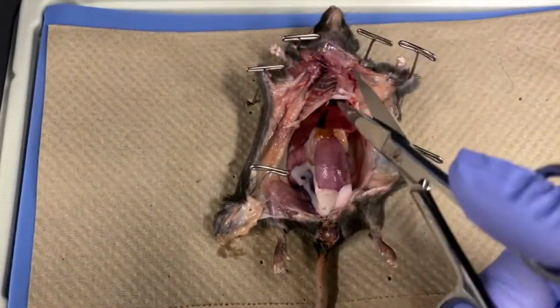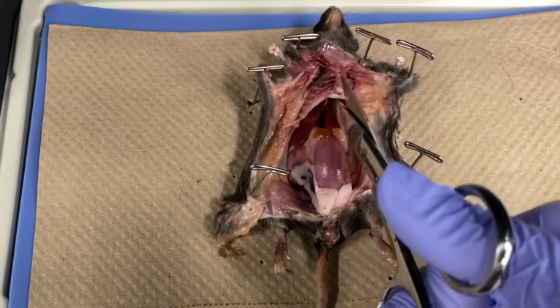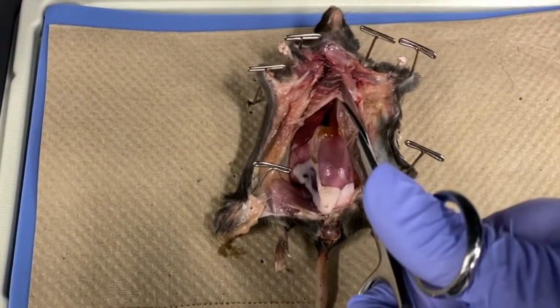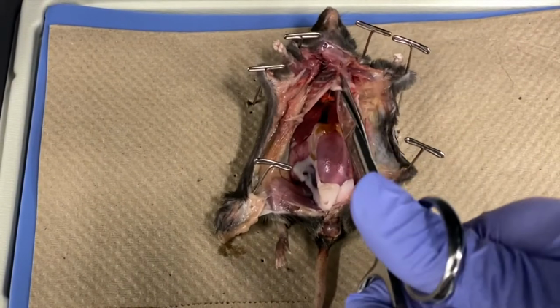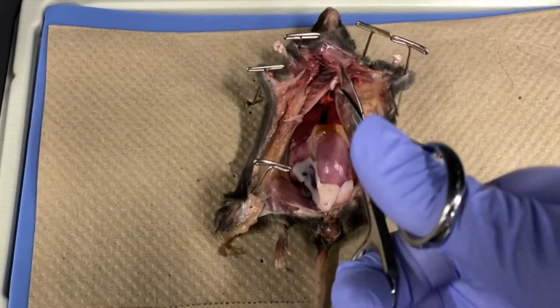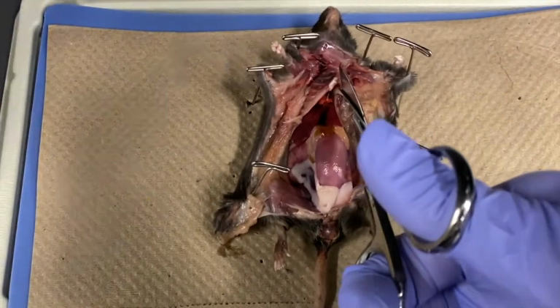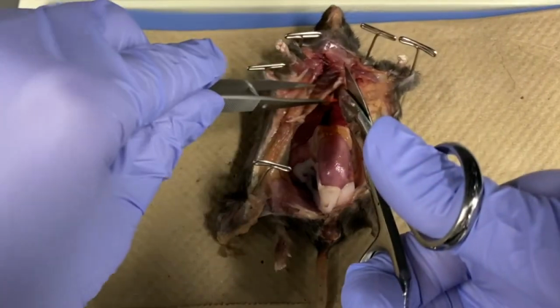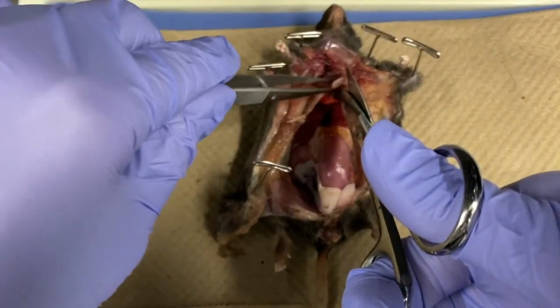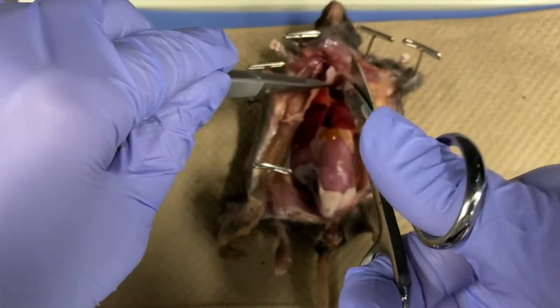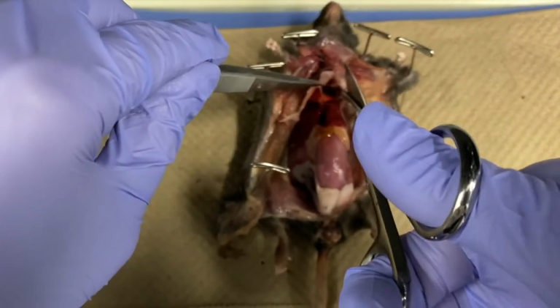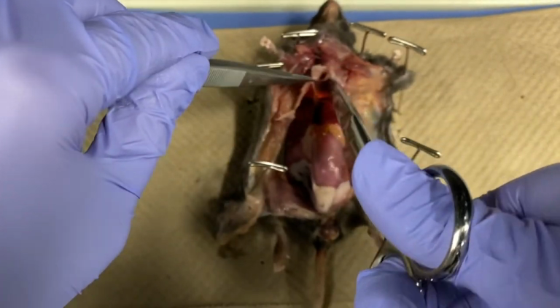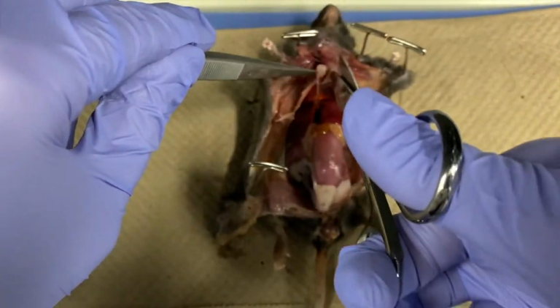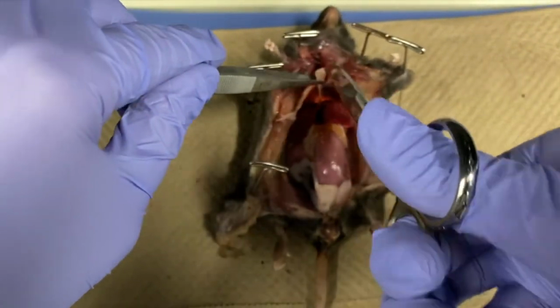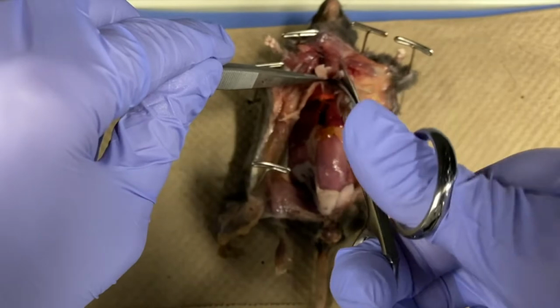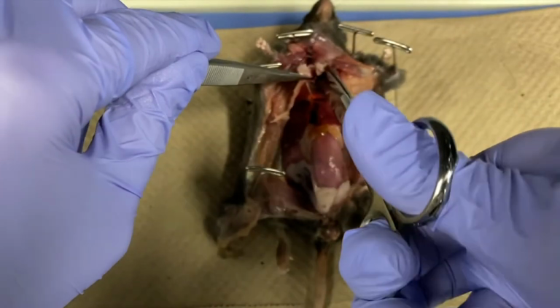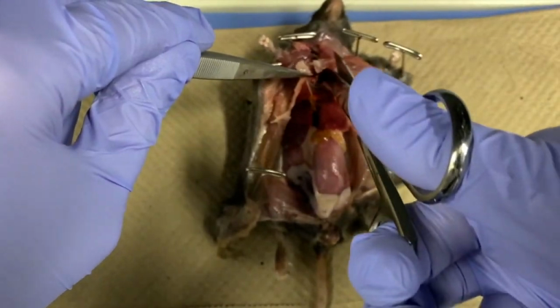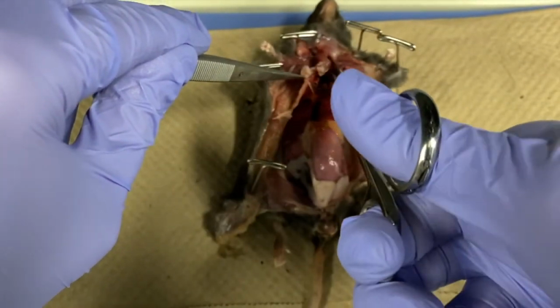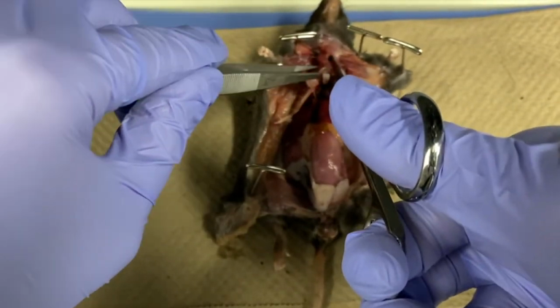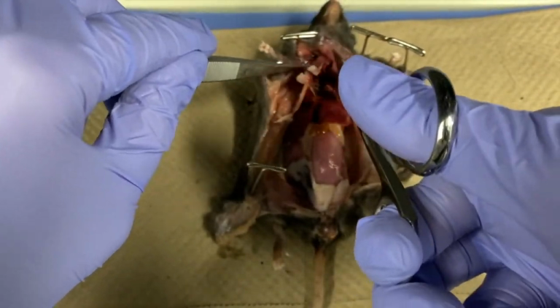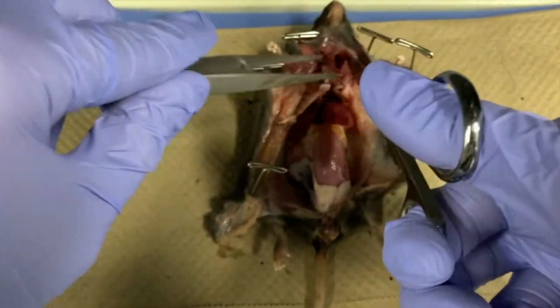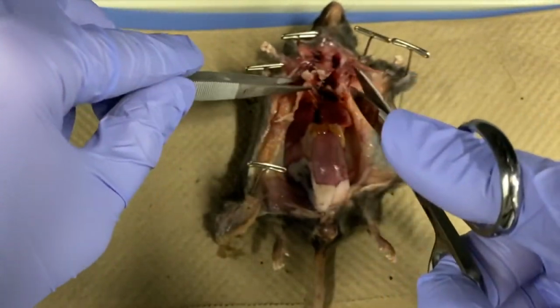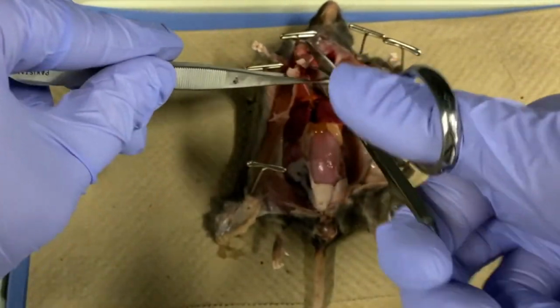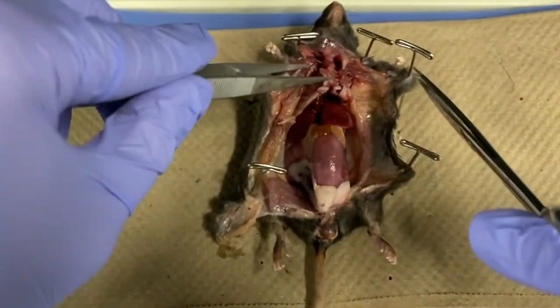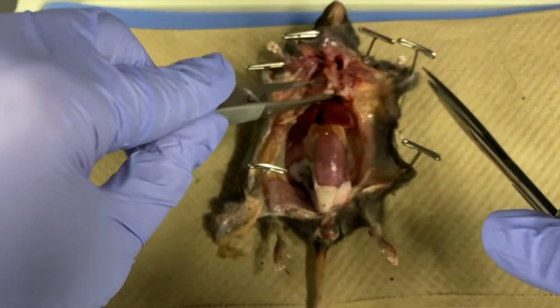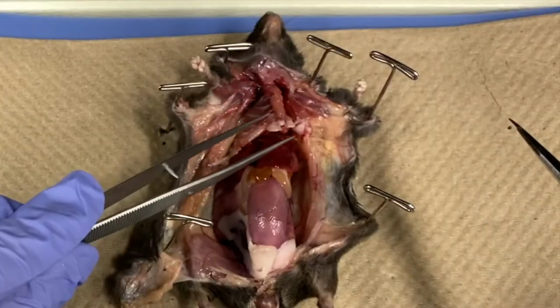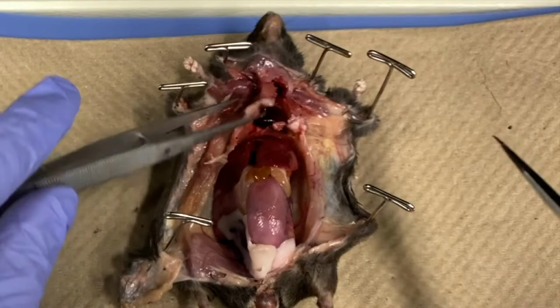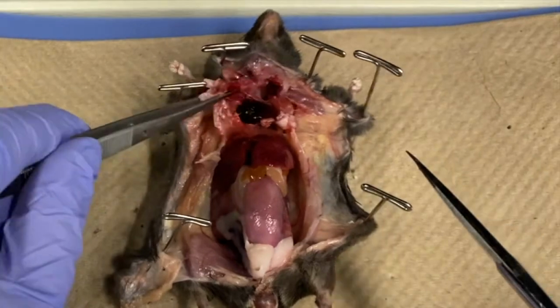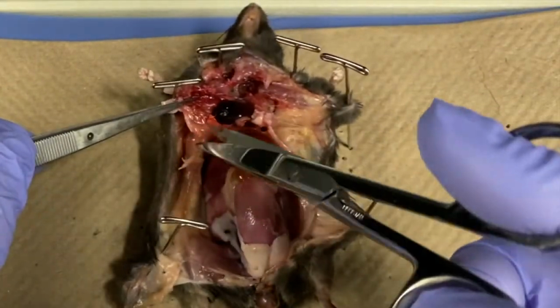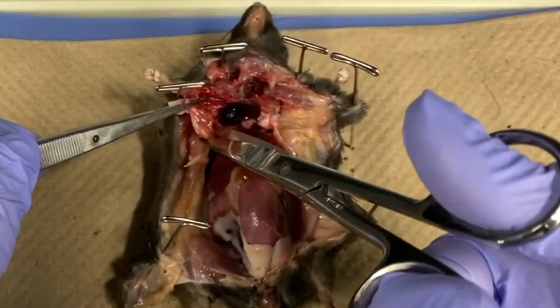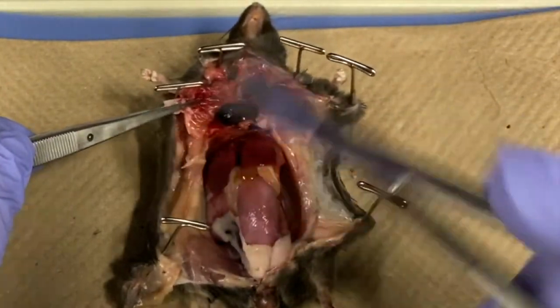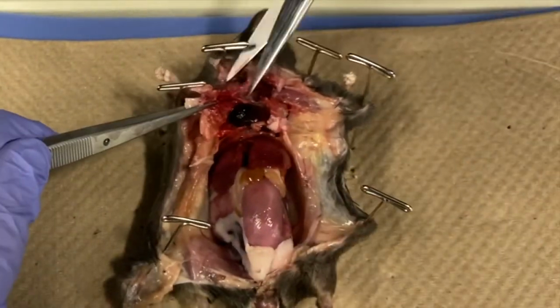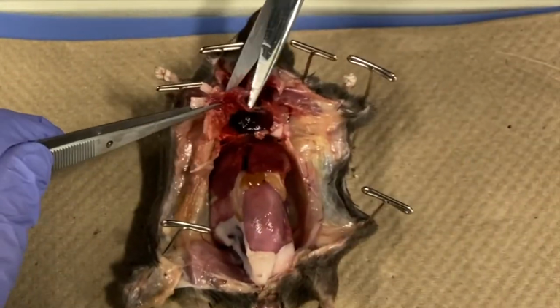To dissect the thoracic cavity, cut up the middle along the sternum and then through the bones of the rib cage. Remove the sternum, ribs, and pectoral muscles.